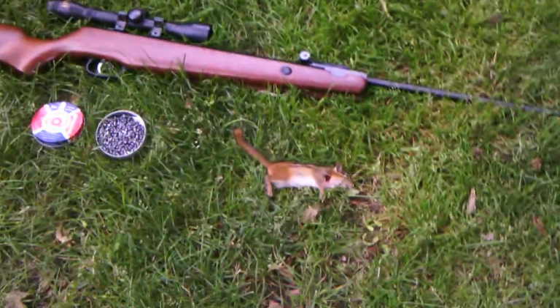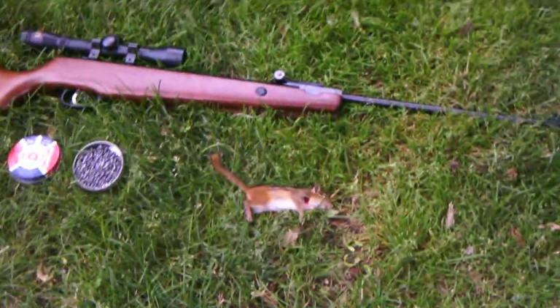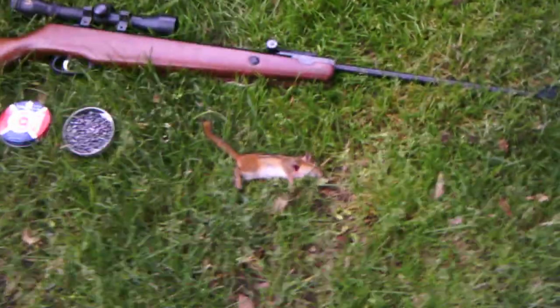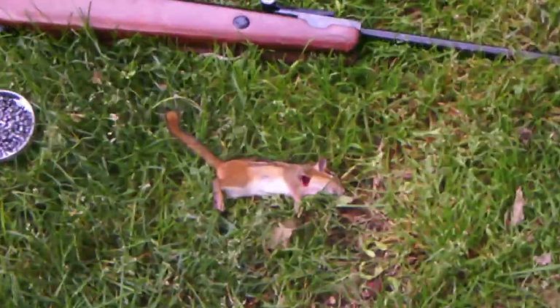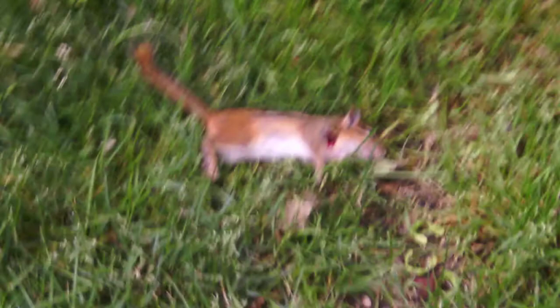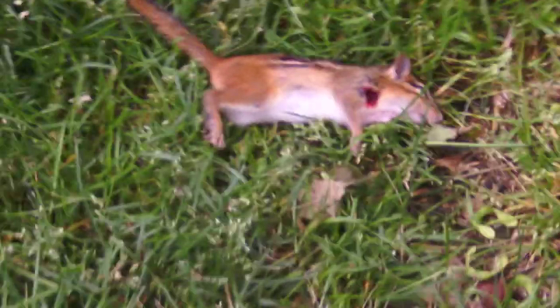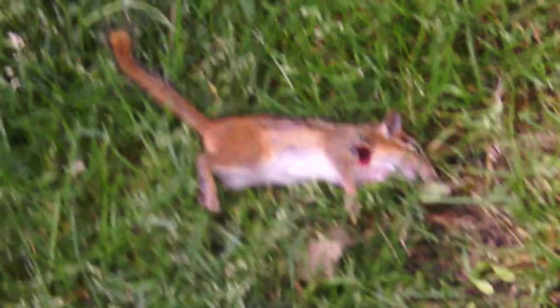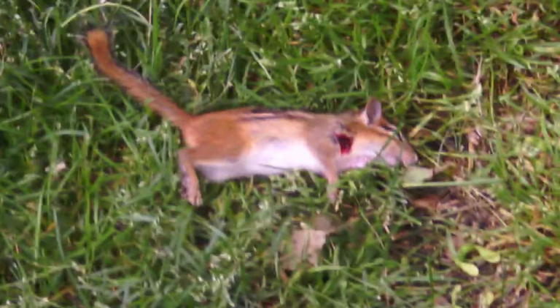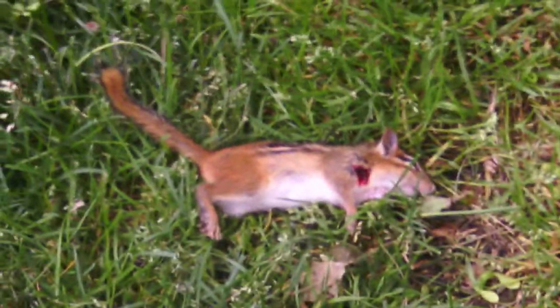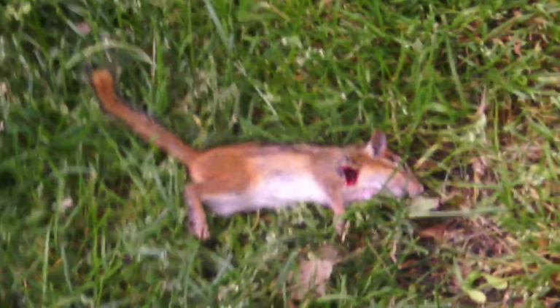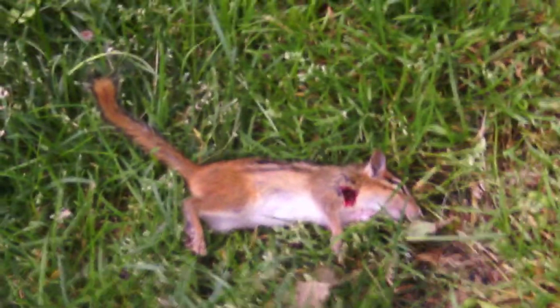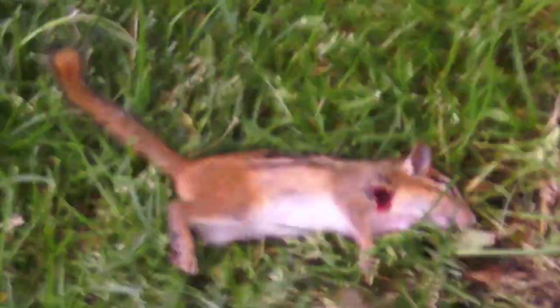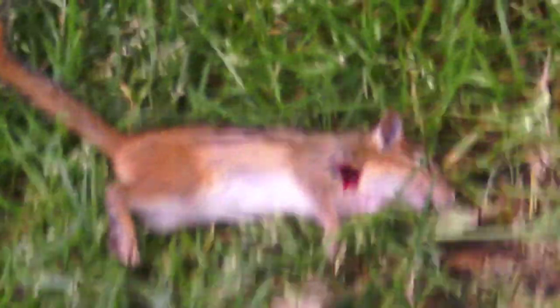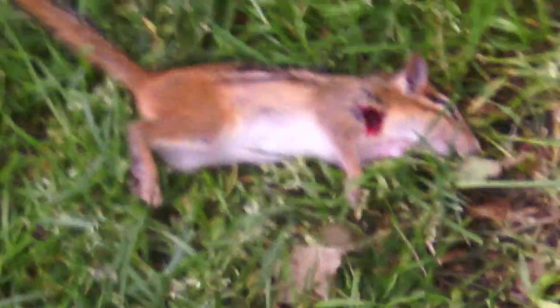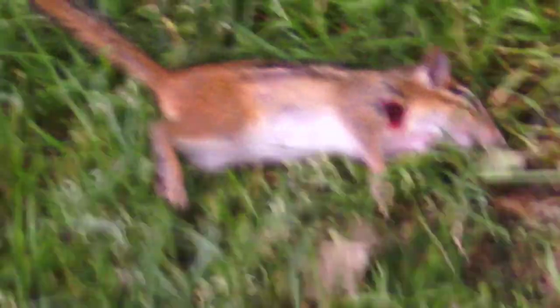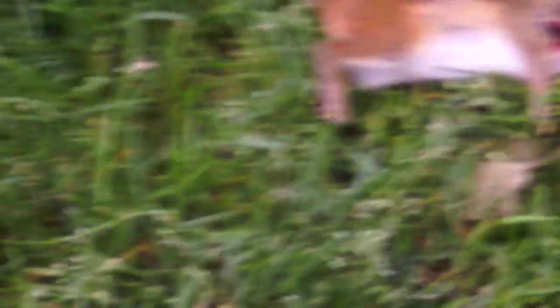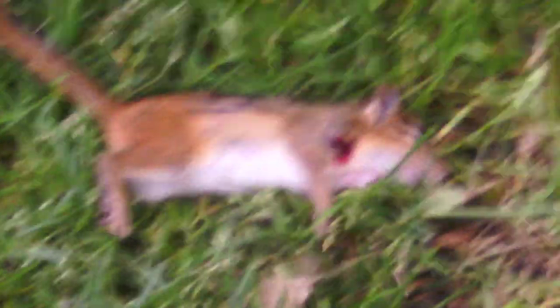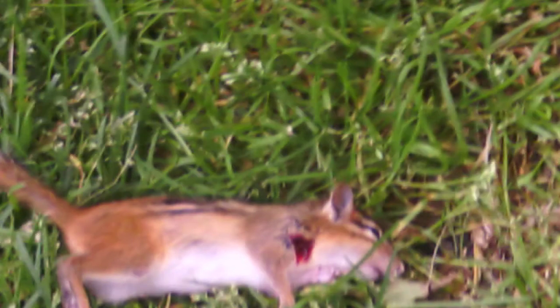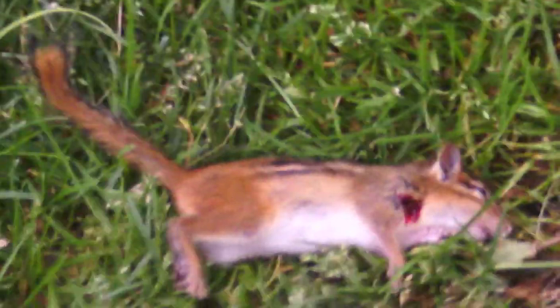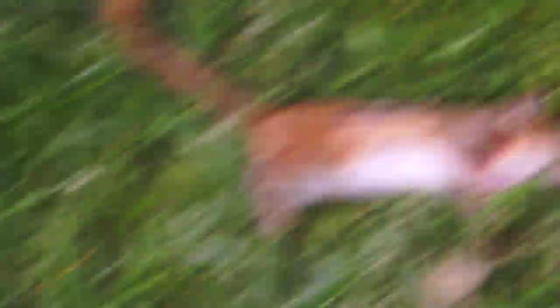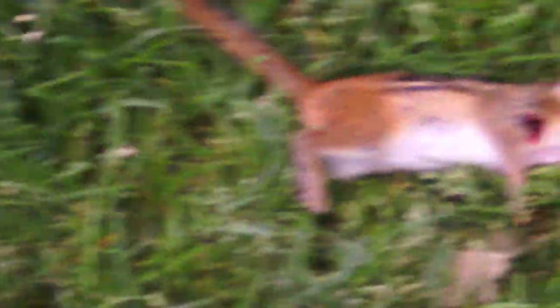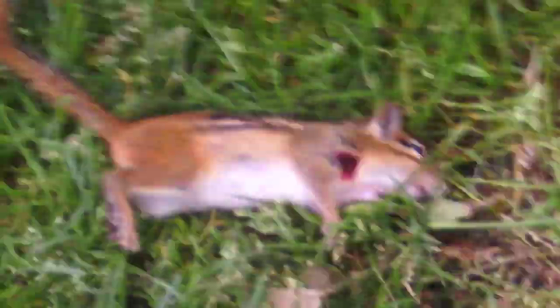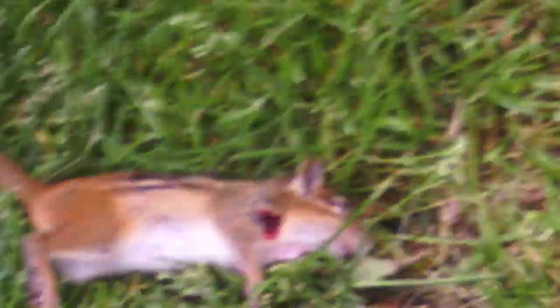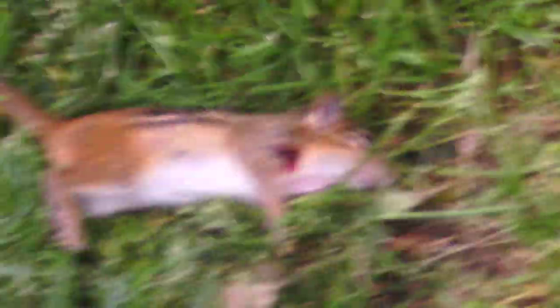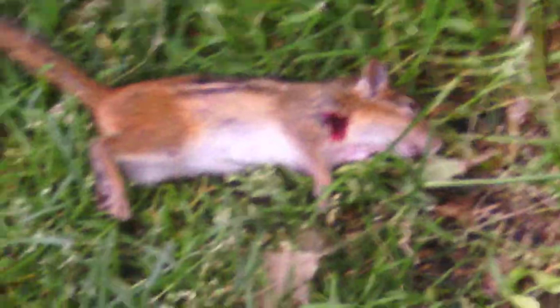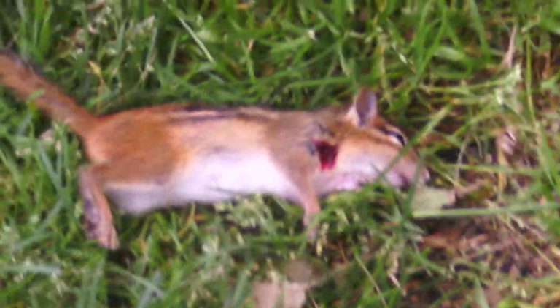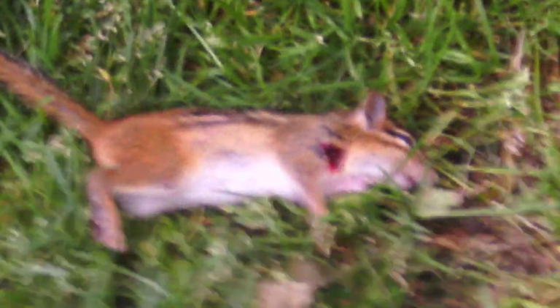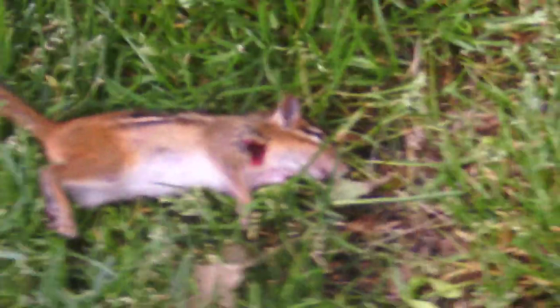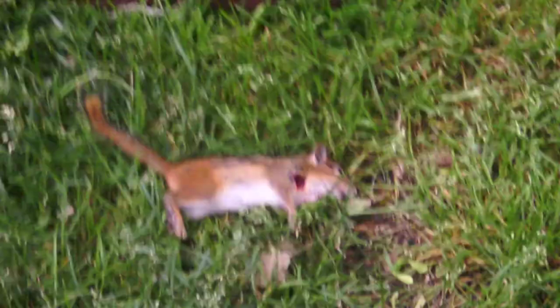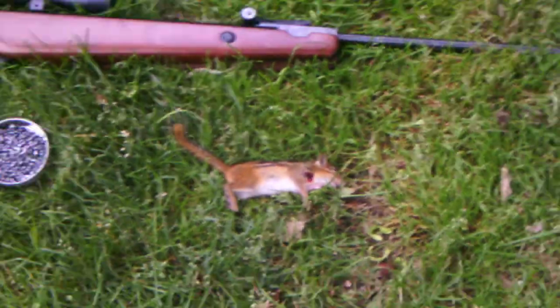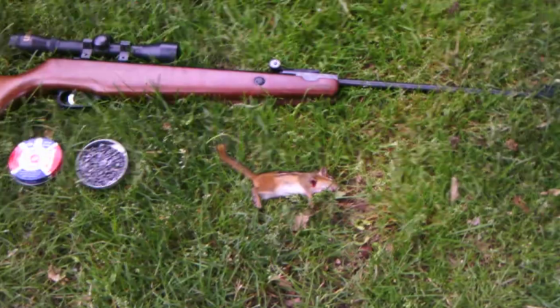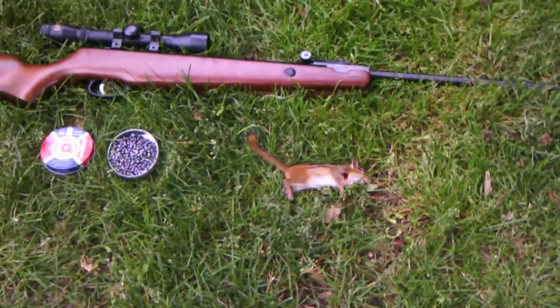This is my first kill in summer. It's a very small chipmunk. As you can see, I got him right in the neck. Died almost instantly.